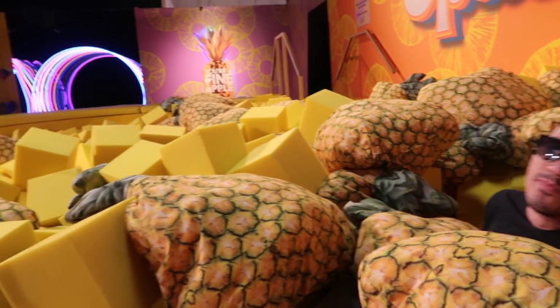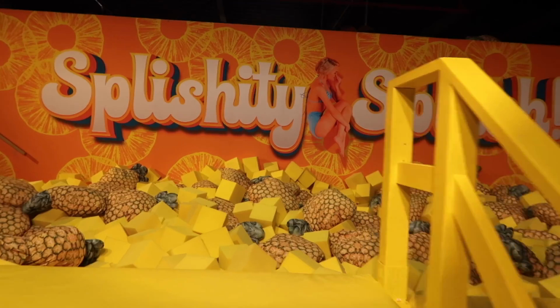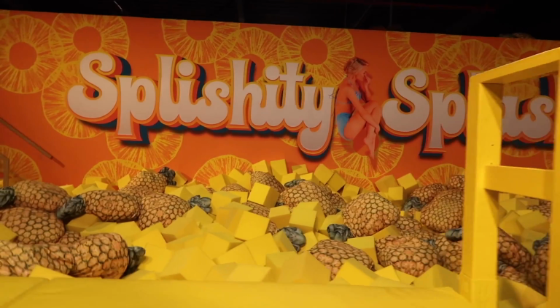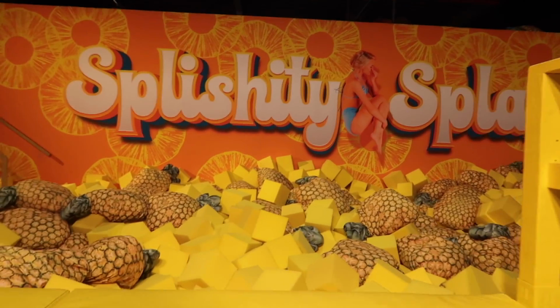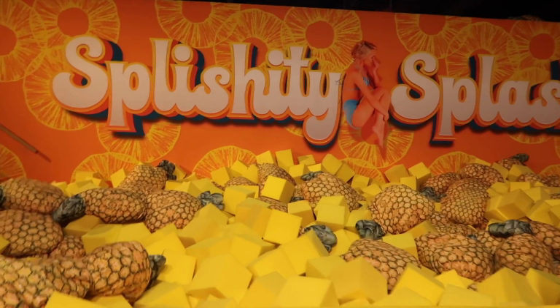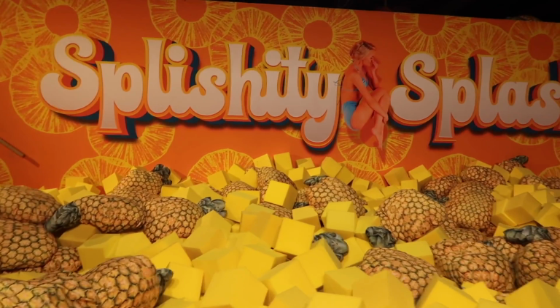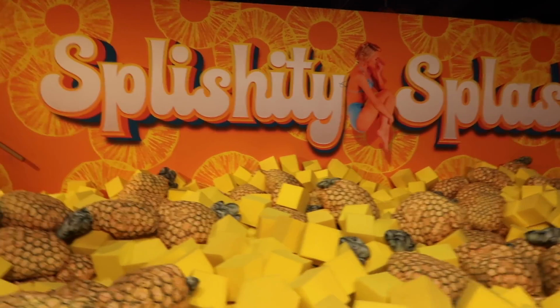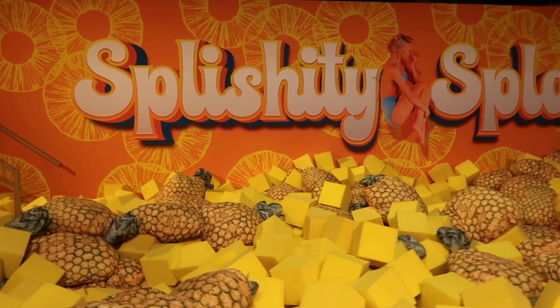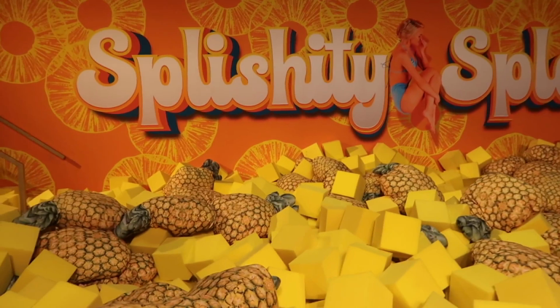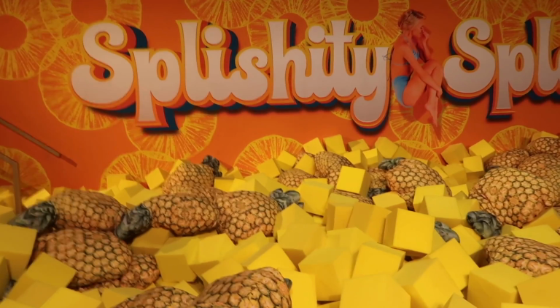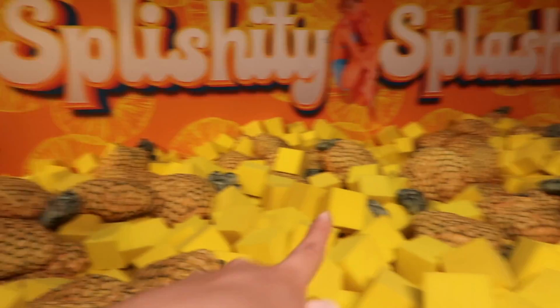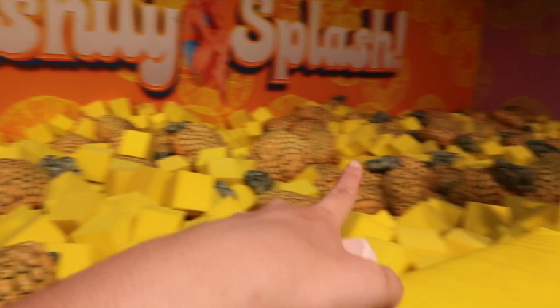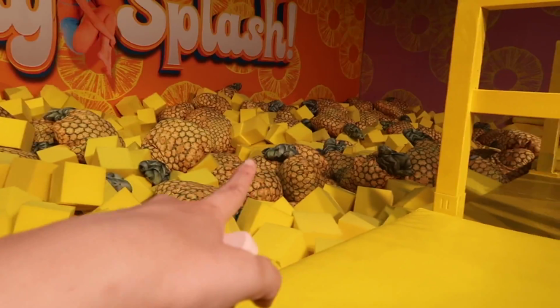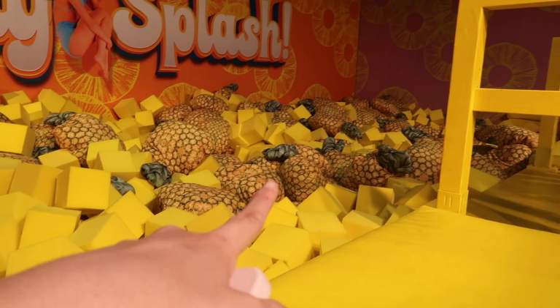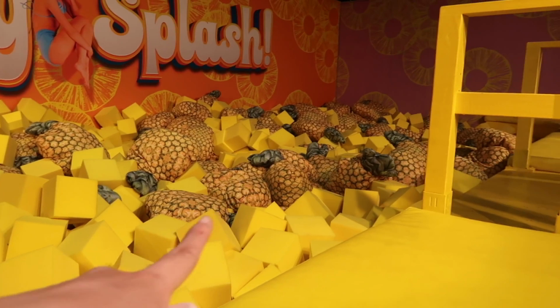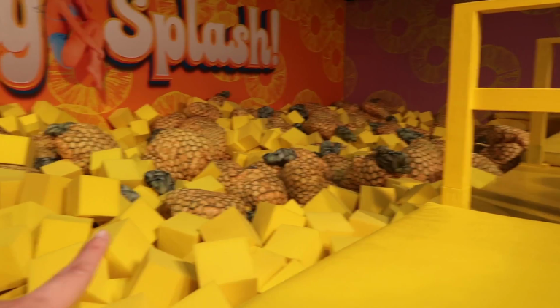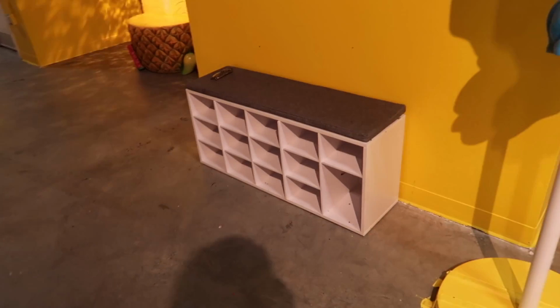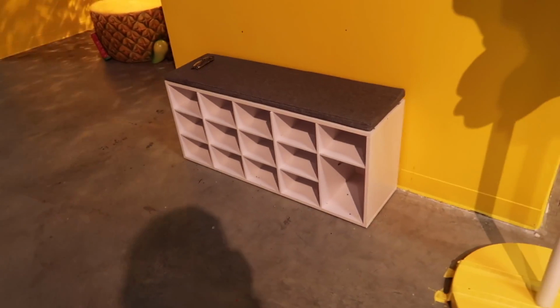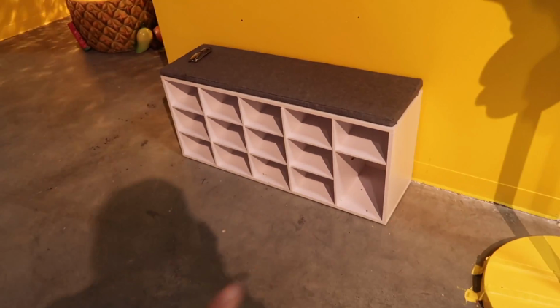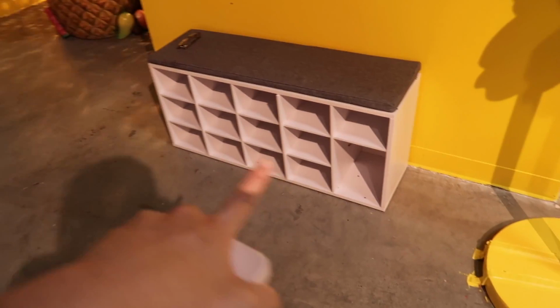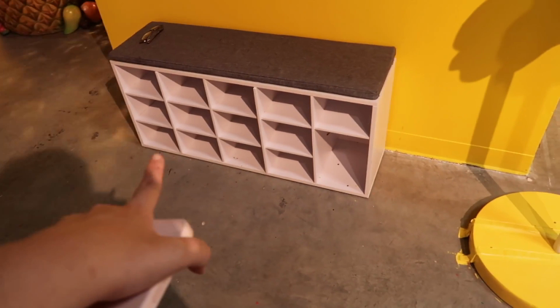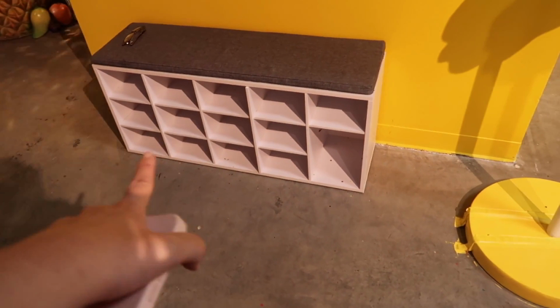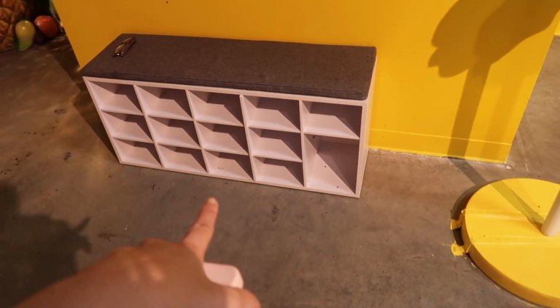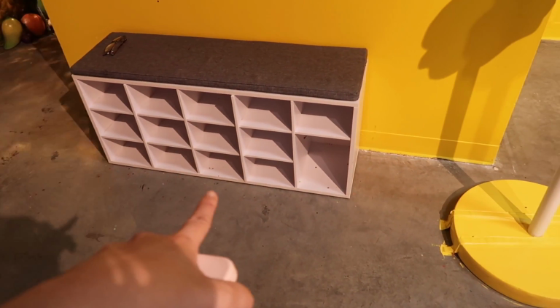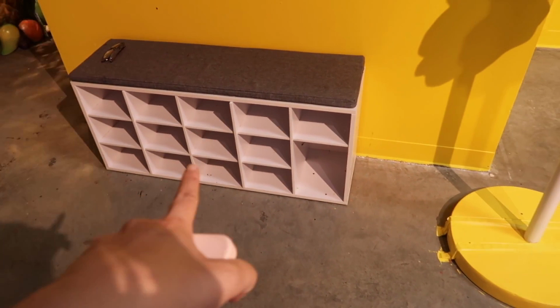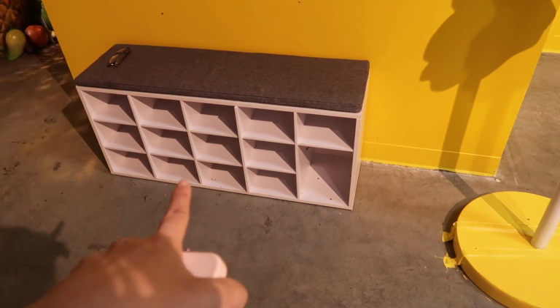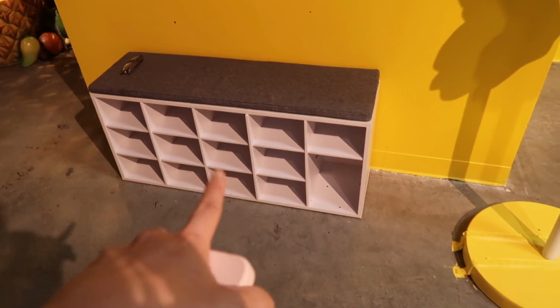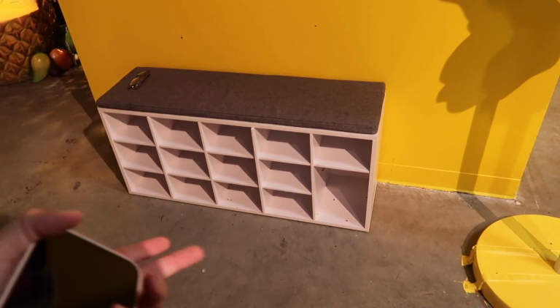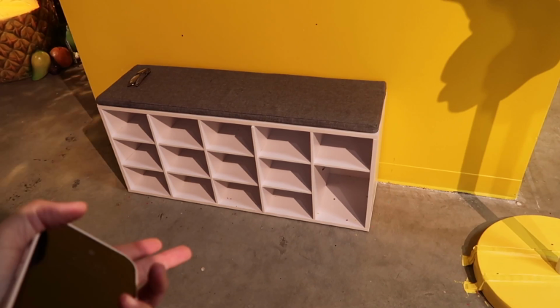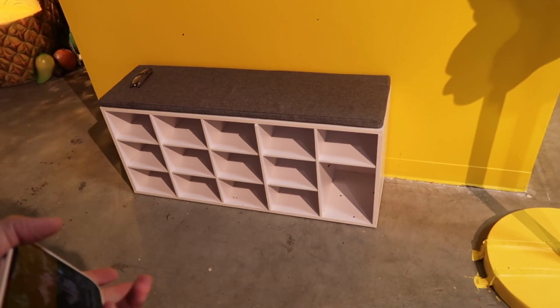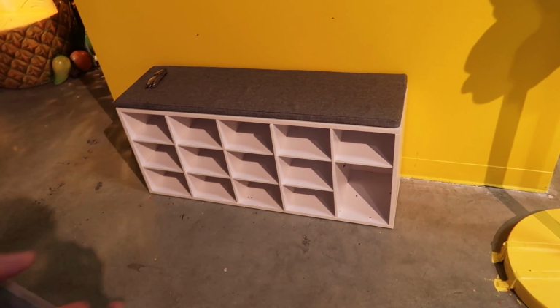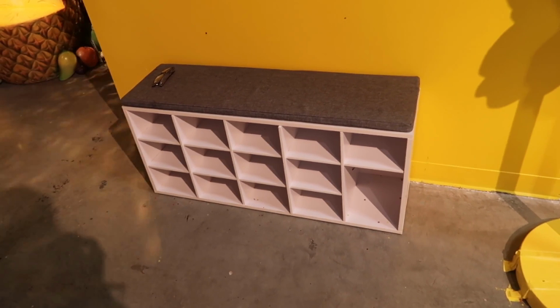I highly recommend coming, especially just for this part because this is awesome. They do have little cubbies here so you can put your shoes and bags, because obviously you don't want to go in with your shoes.